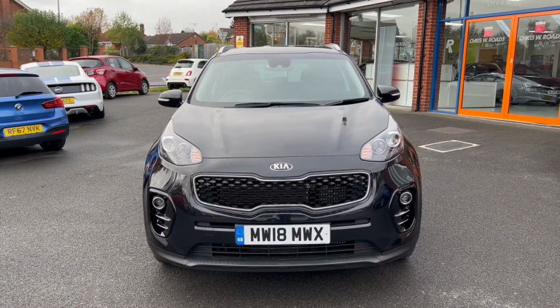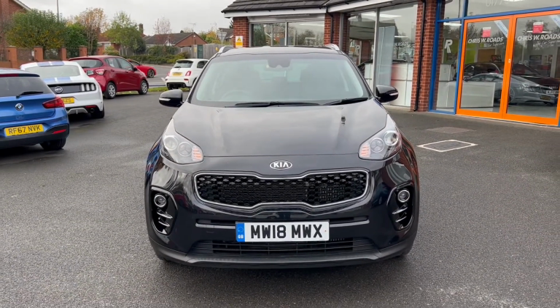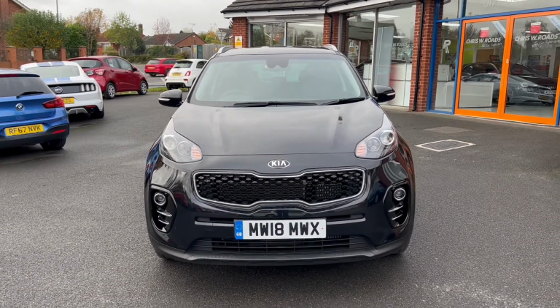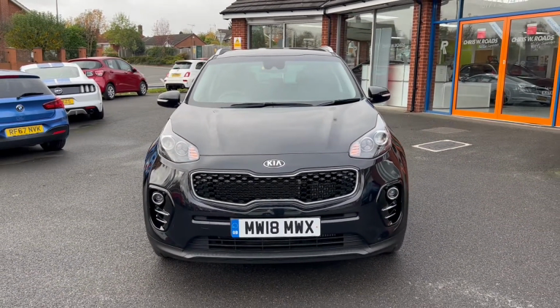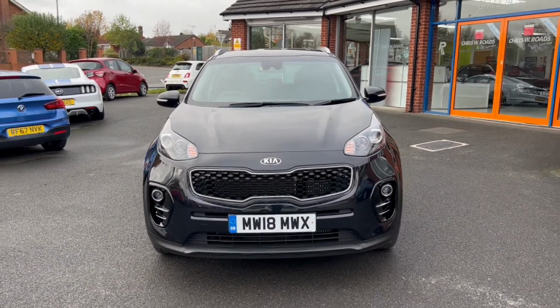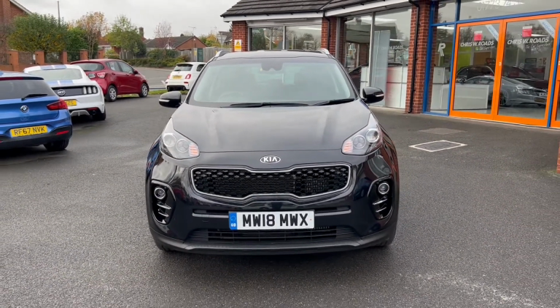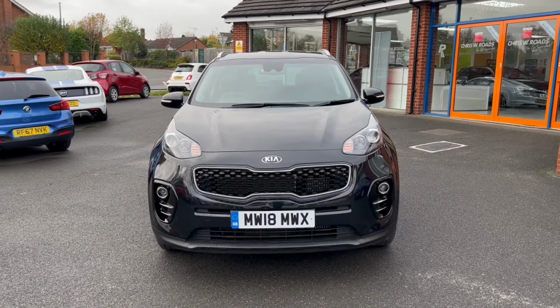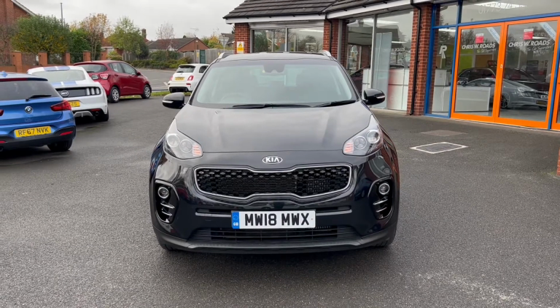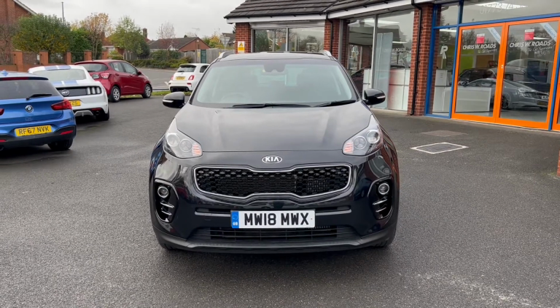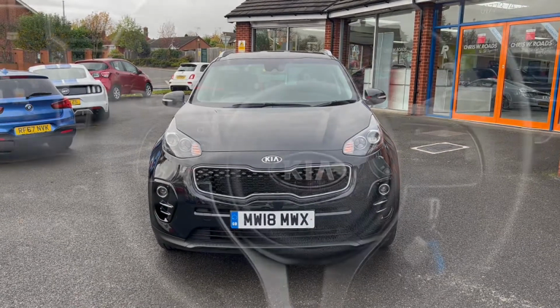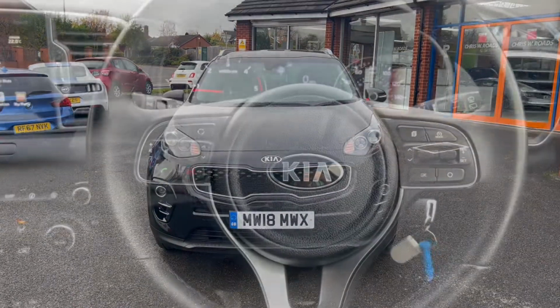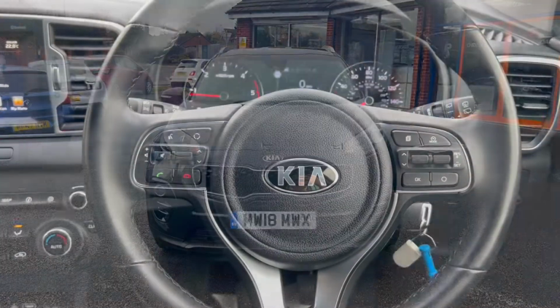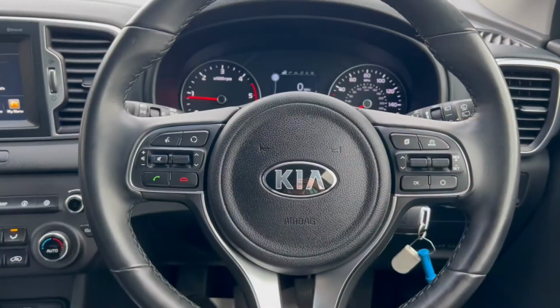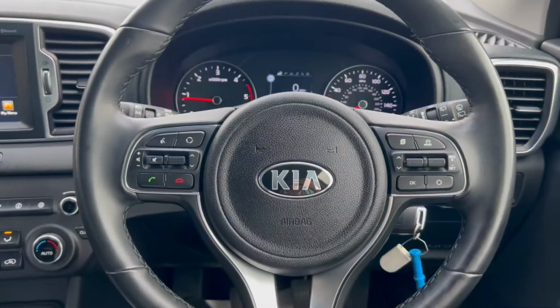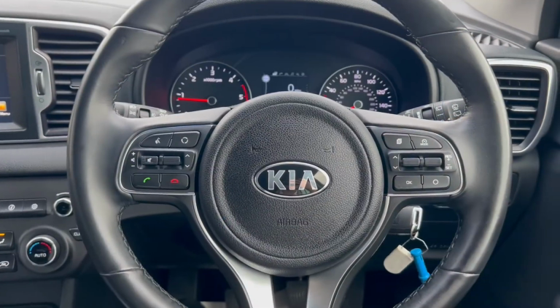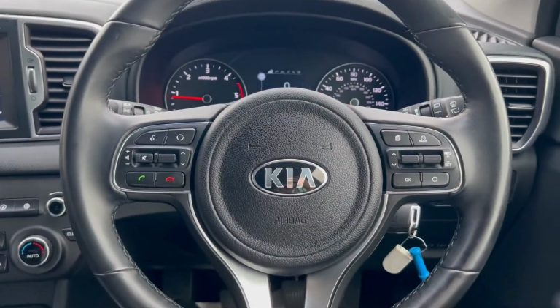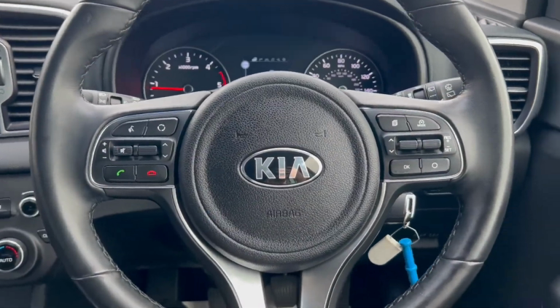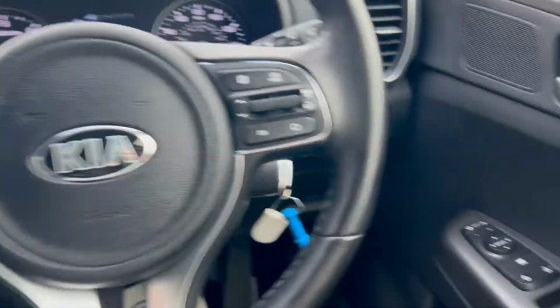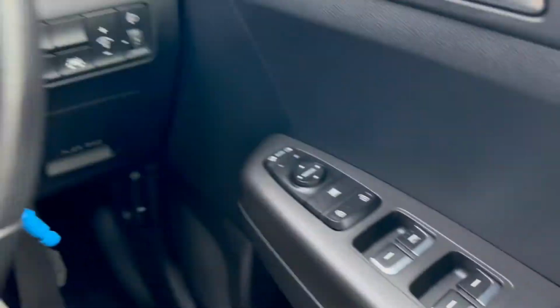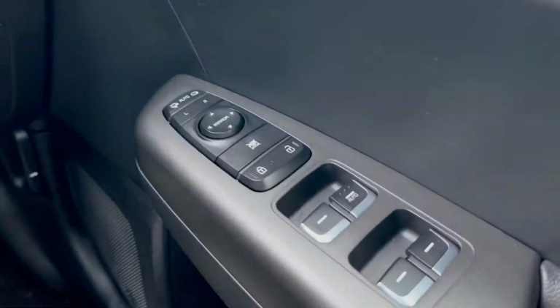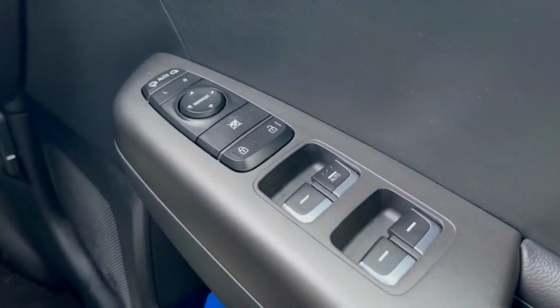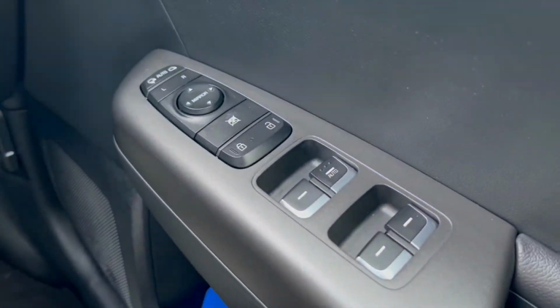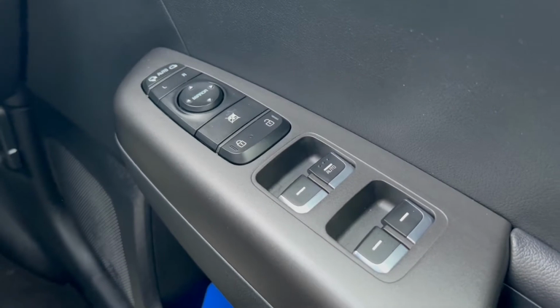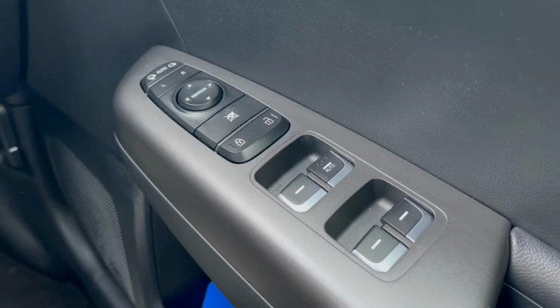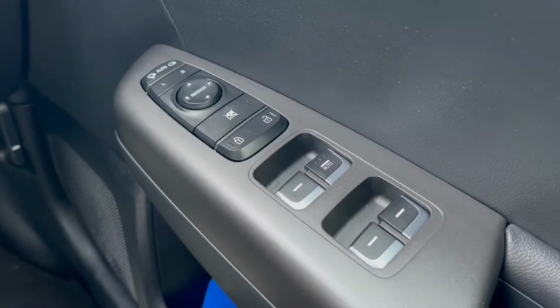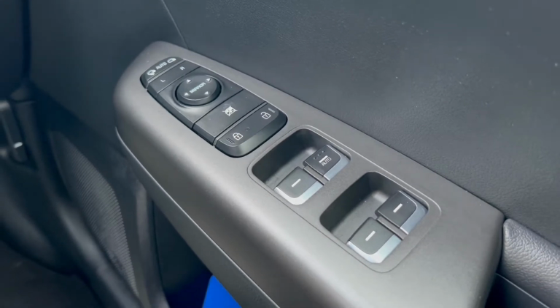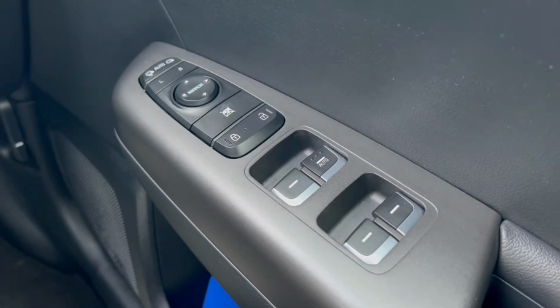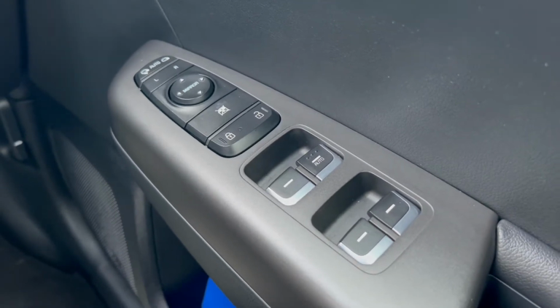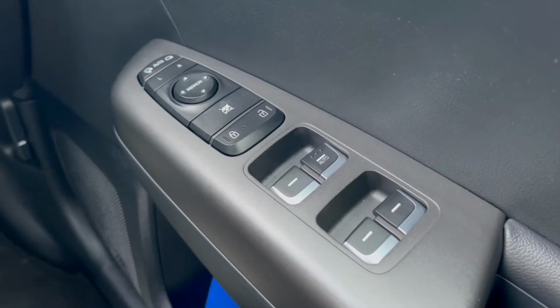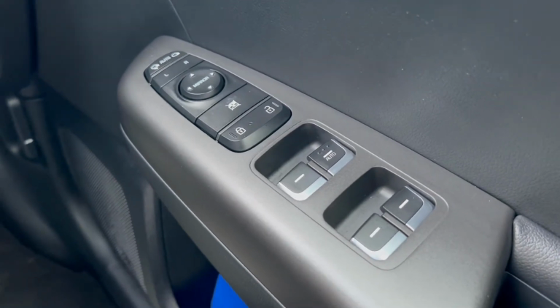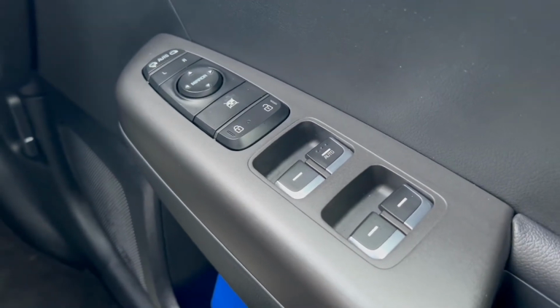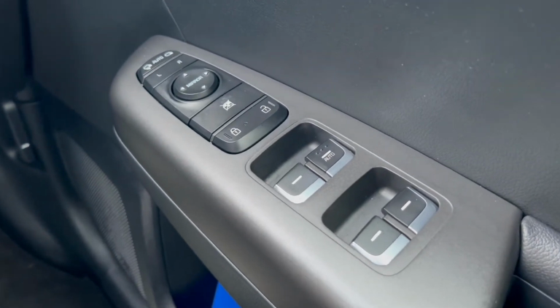In the second part of the video we'll look into the interior. On the right-hand side you have the electric switches for the front and rear windows, as well as the electric mirrors.